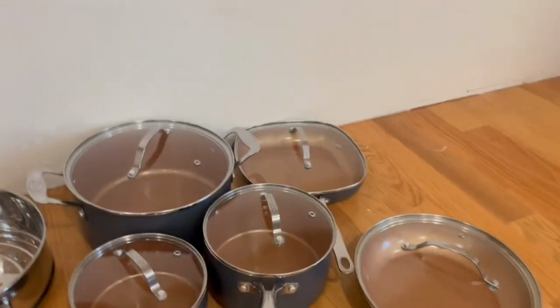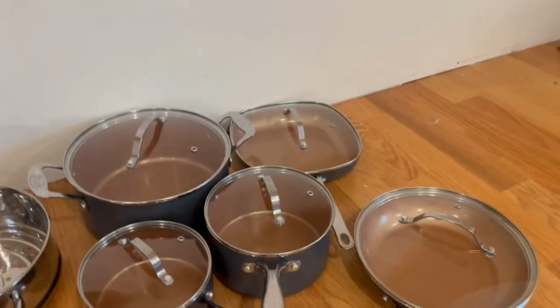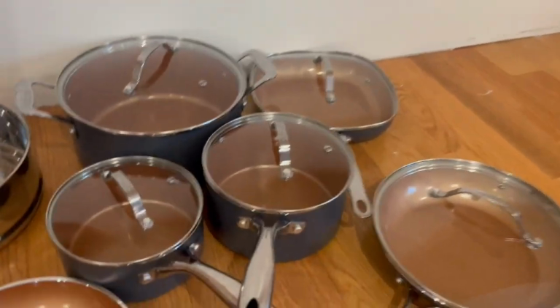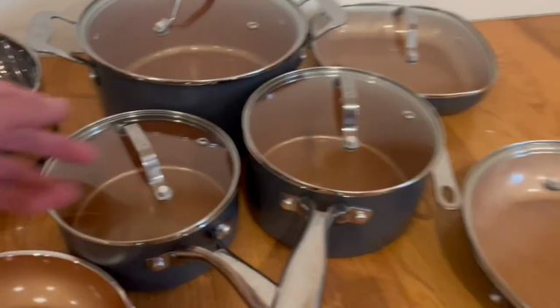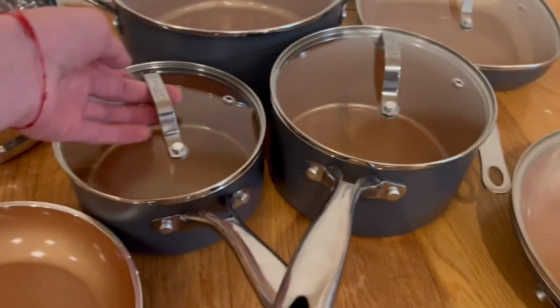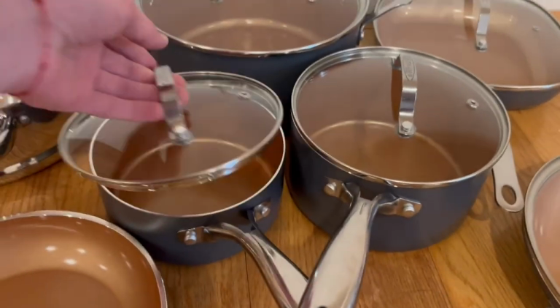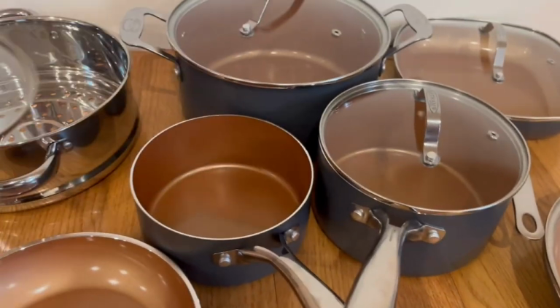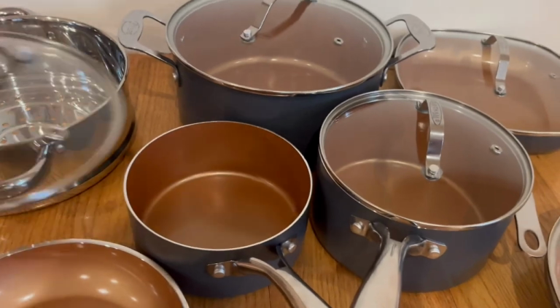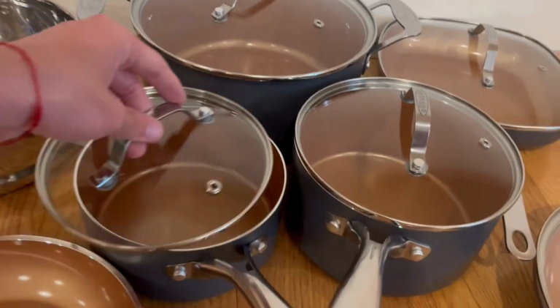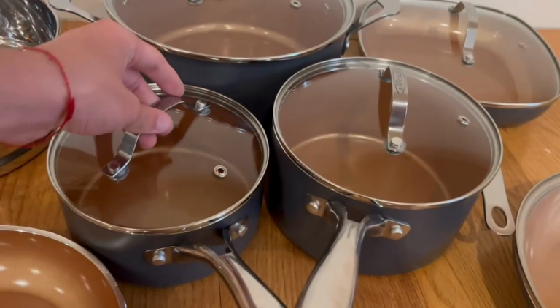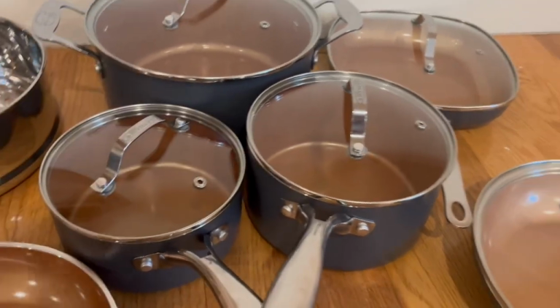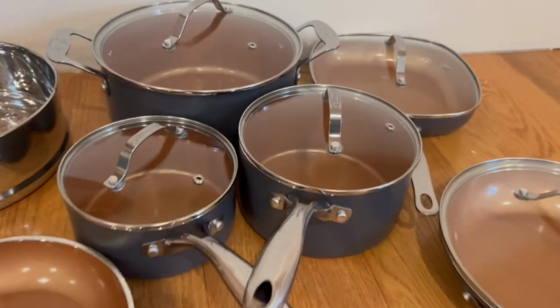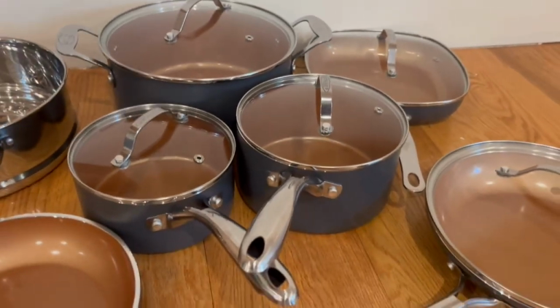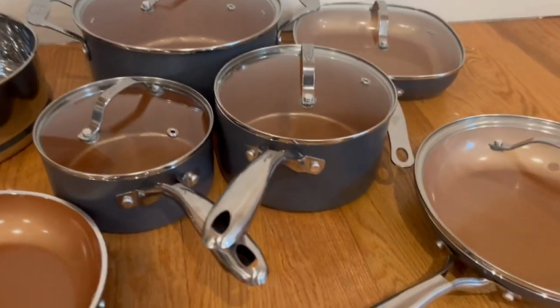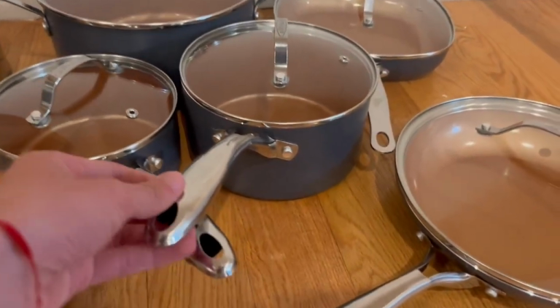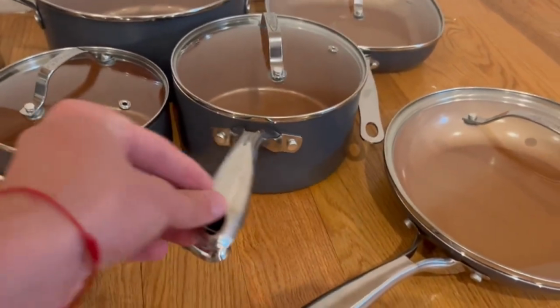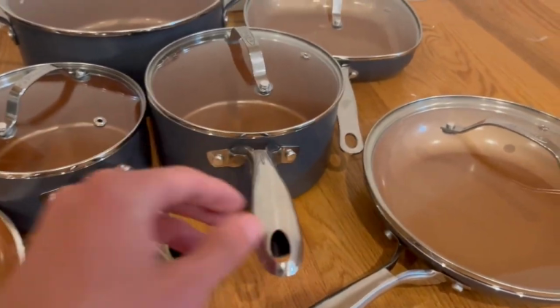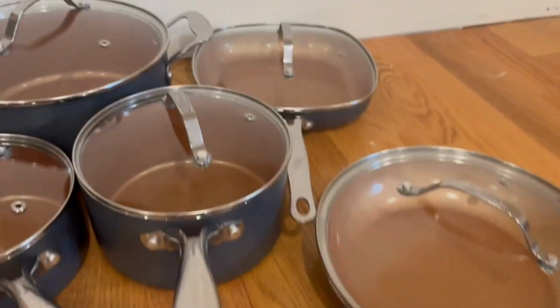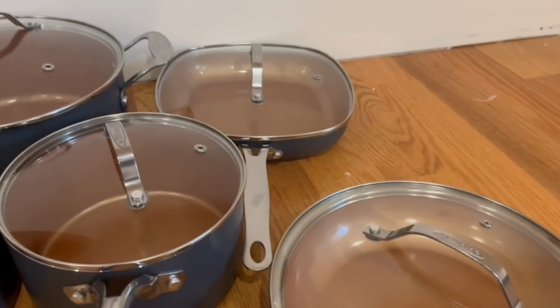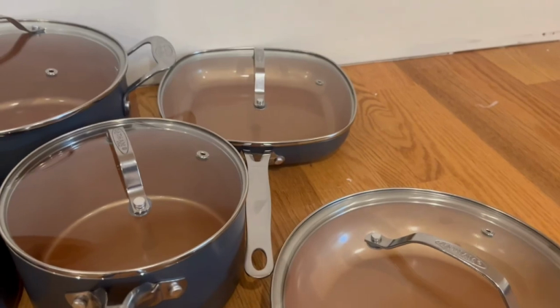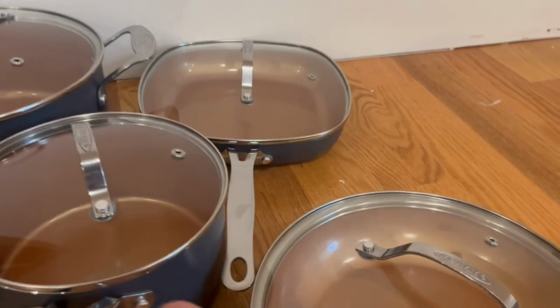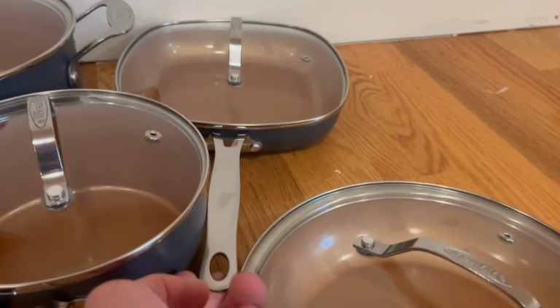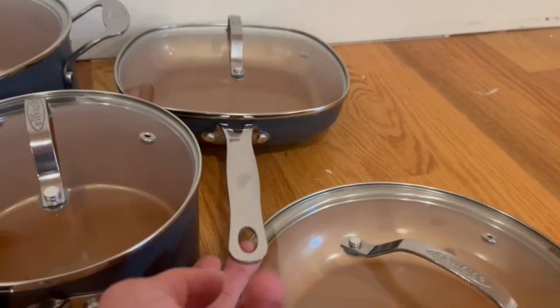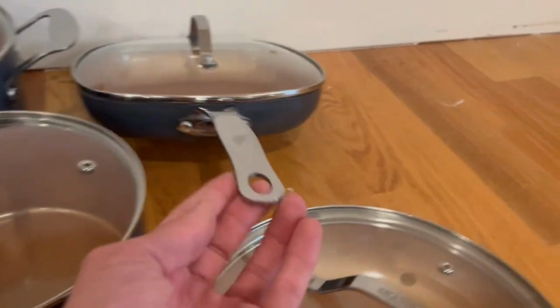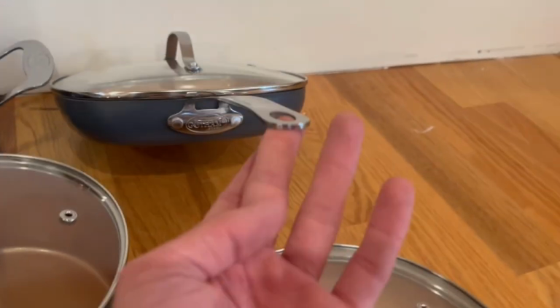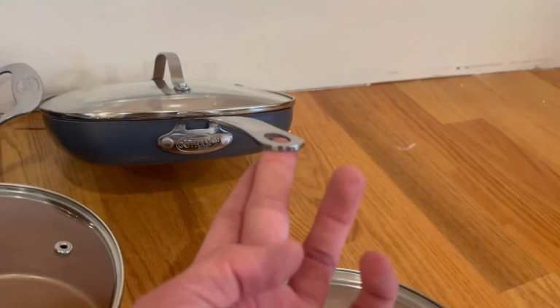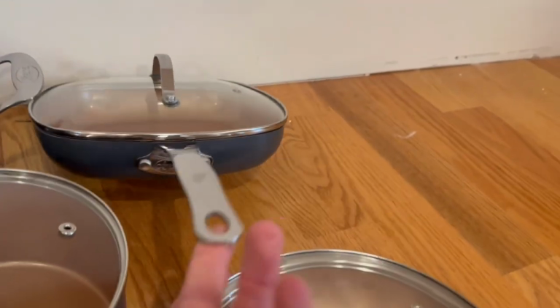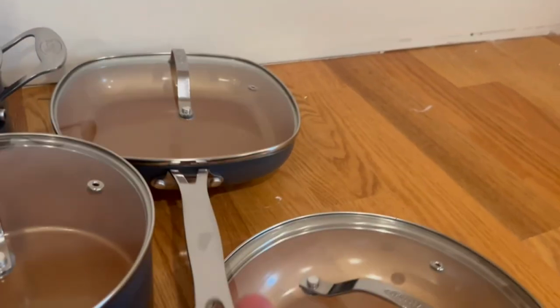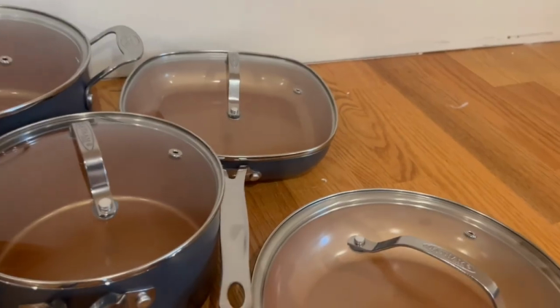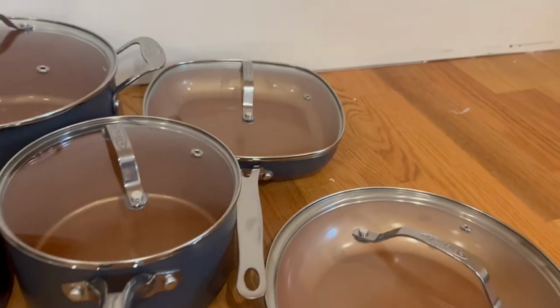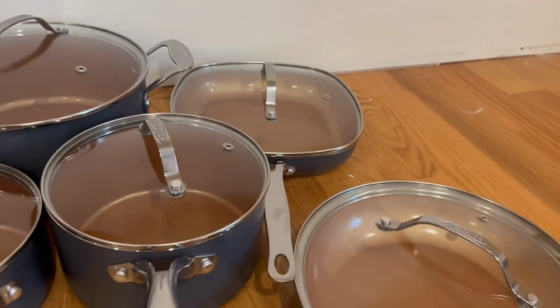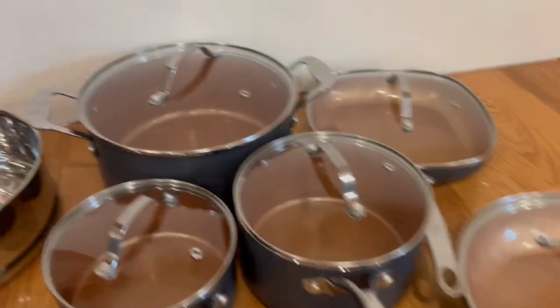They come with all of their lids, which open up and fit perfectly. The handles — honestly, I'm not a big fan of this handle because it is very thin and a little bit sharp.